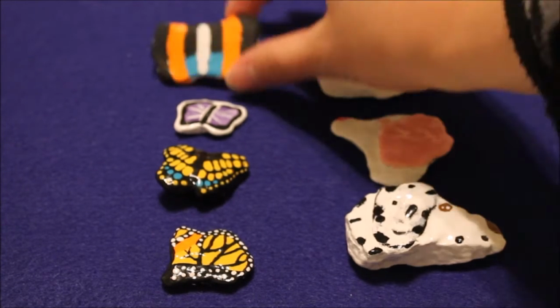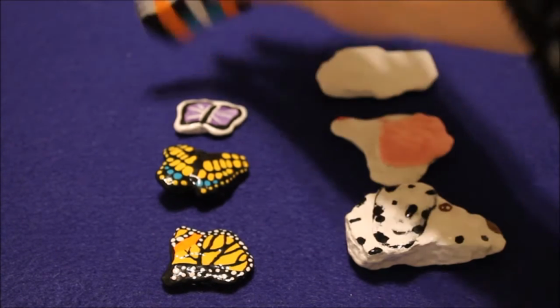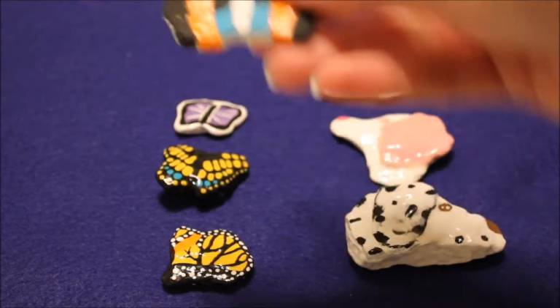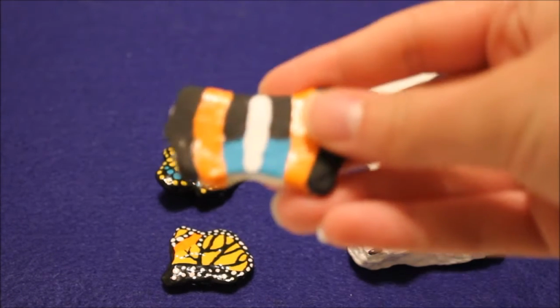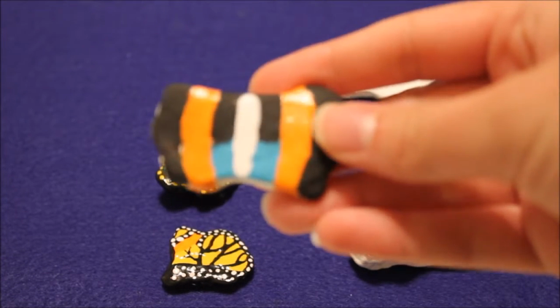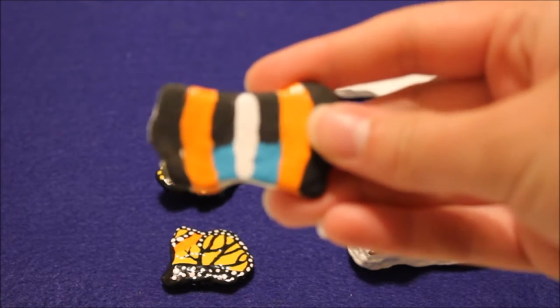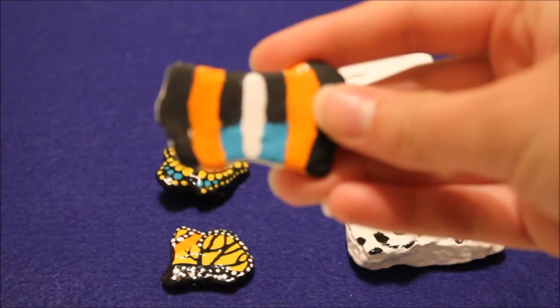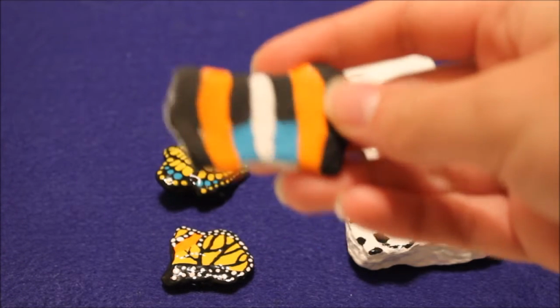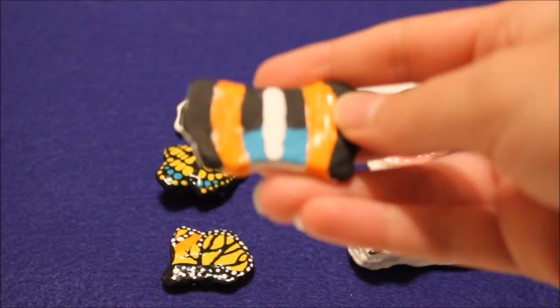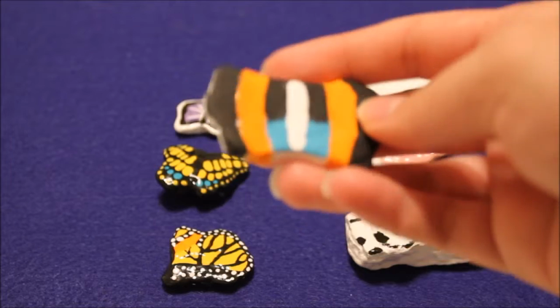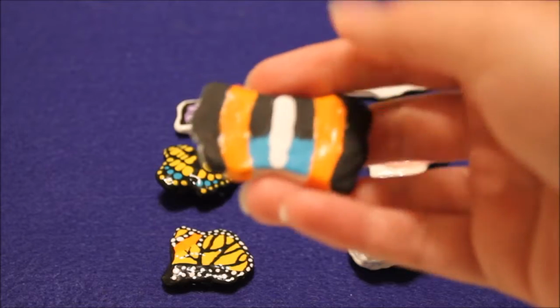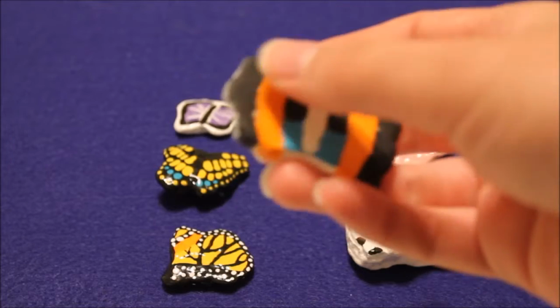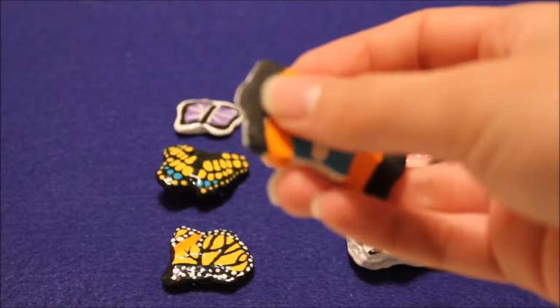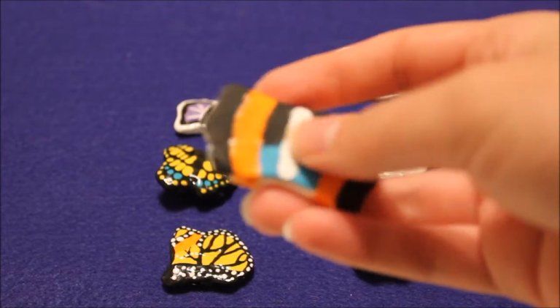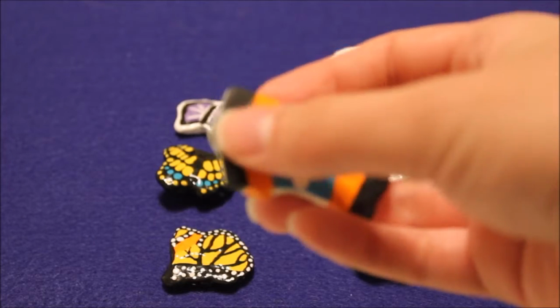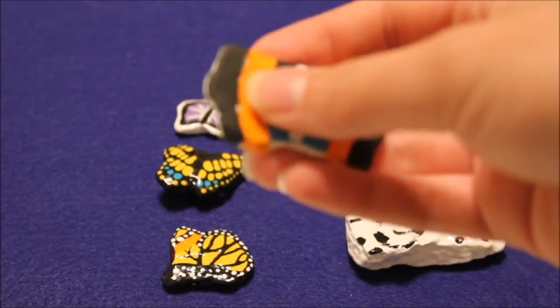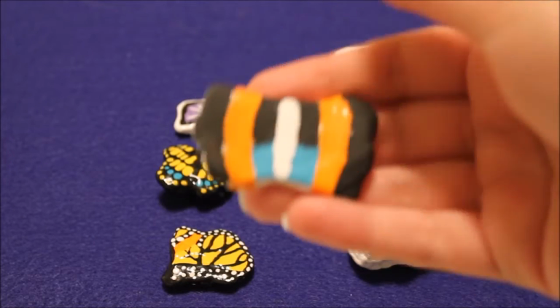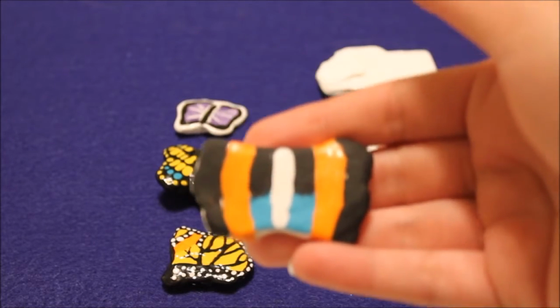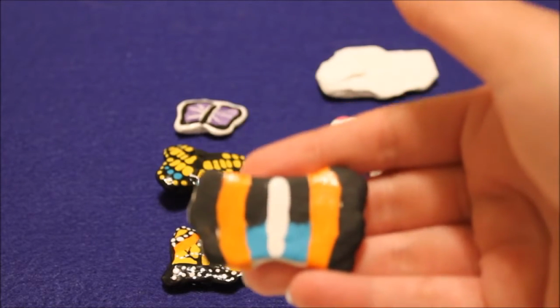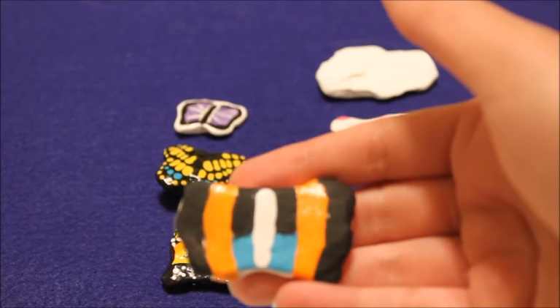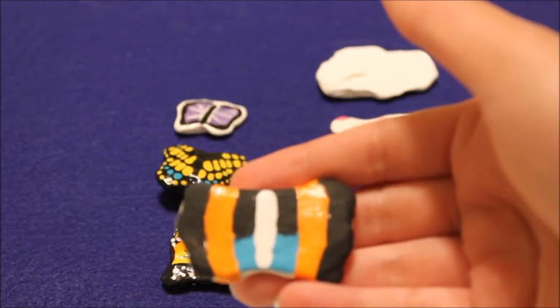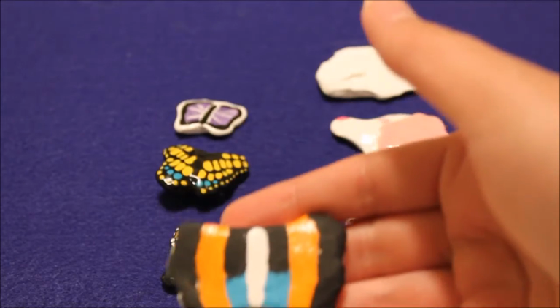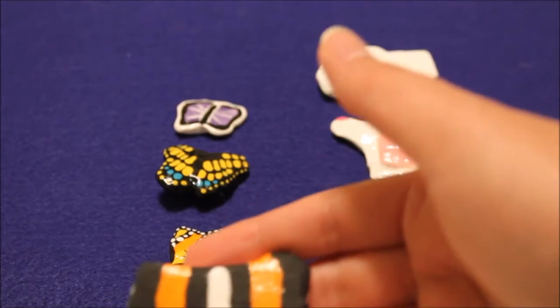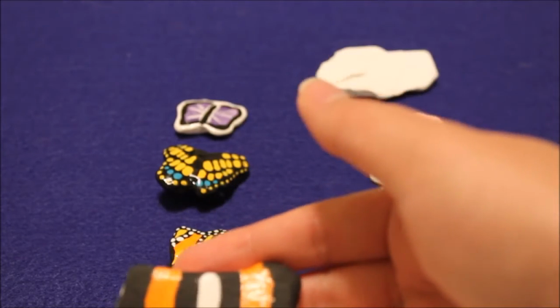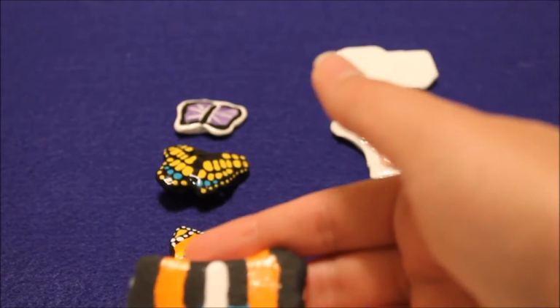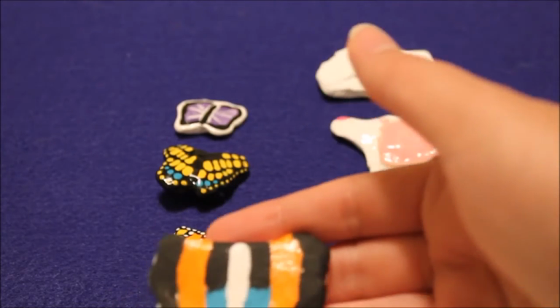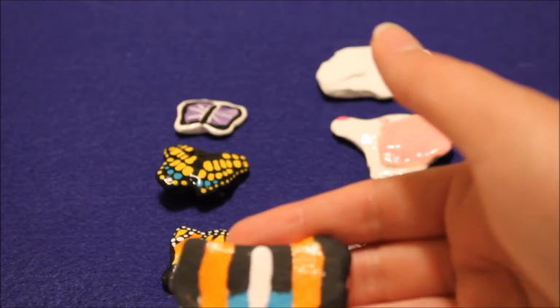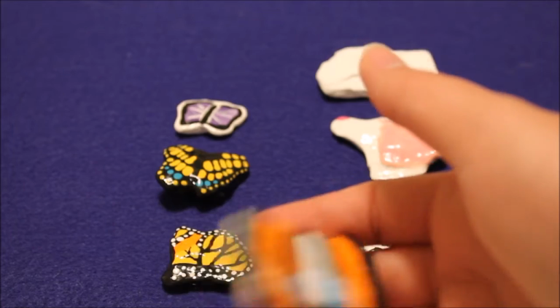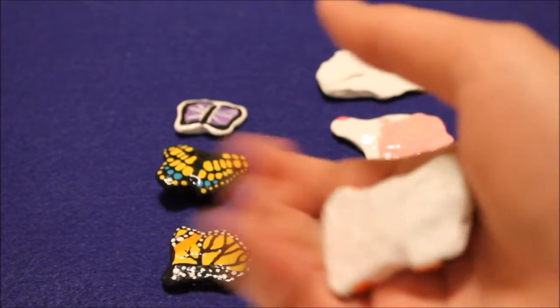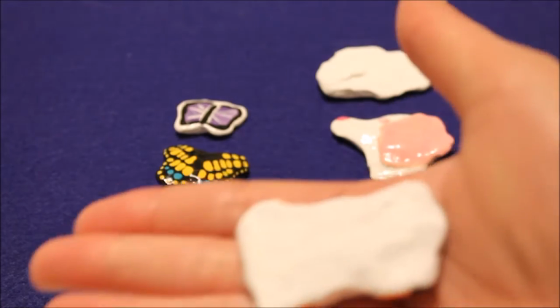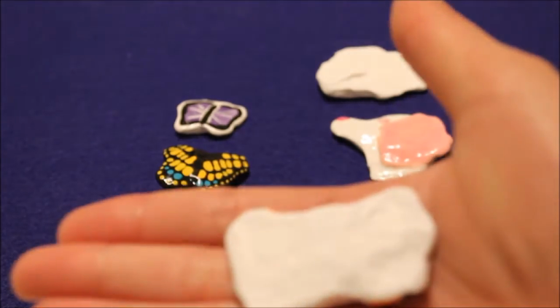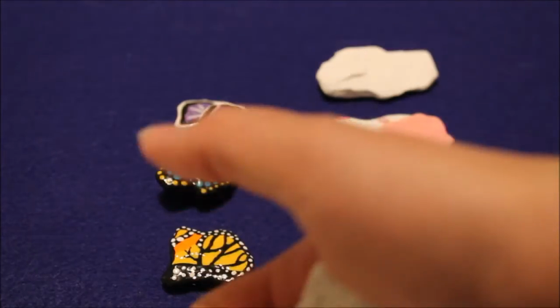I started painting this rock and I'm just not a fan of how the wing part looks. I think it's just too long, so I started painting it and then I just gave up.